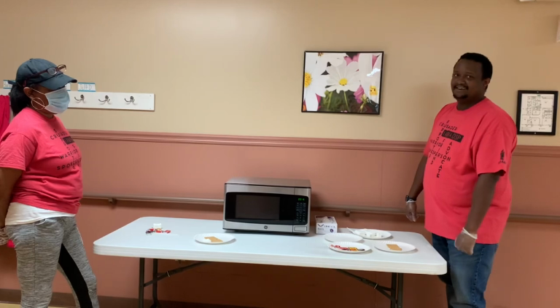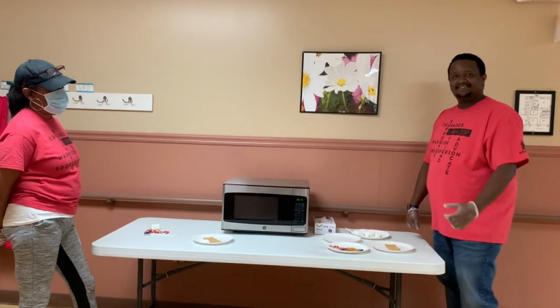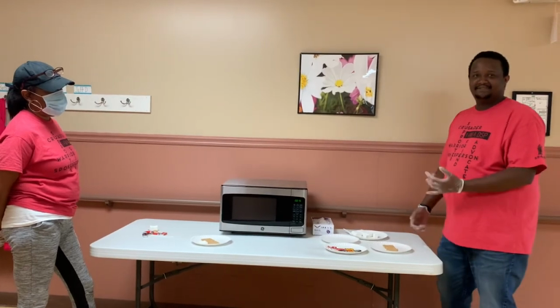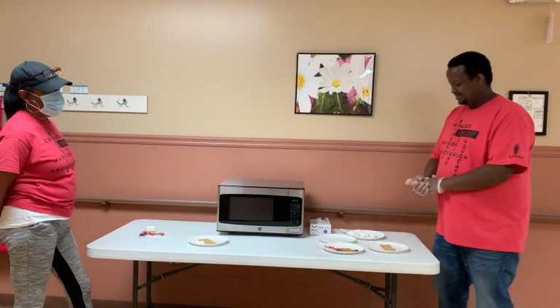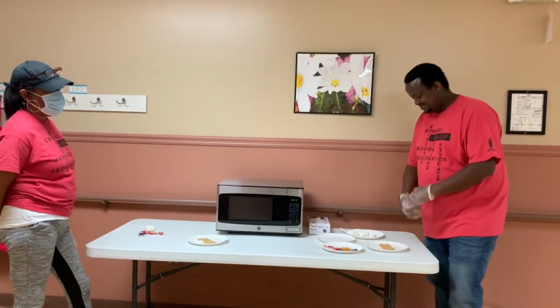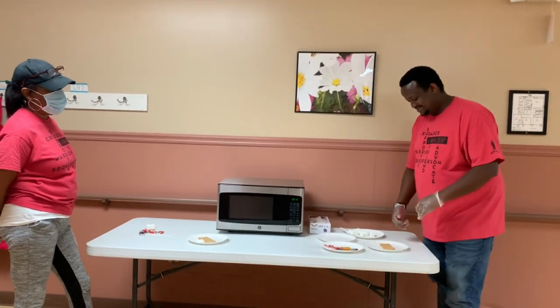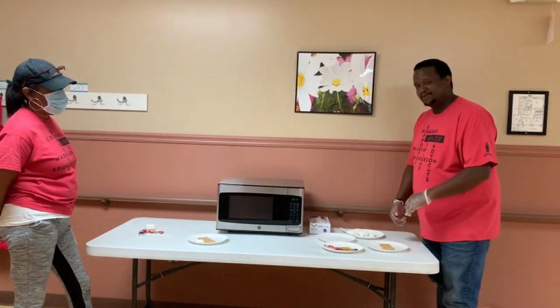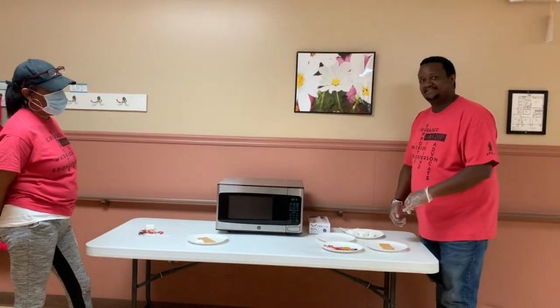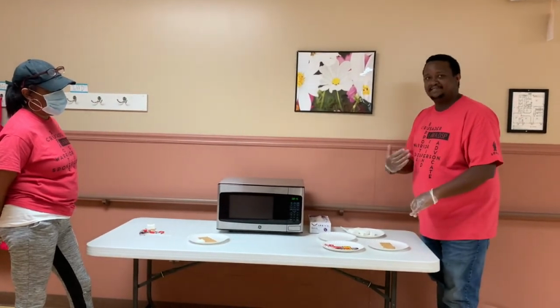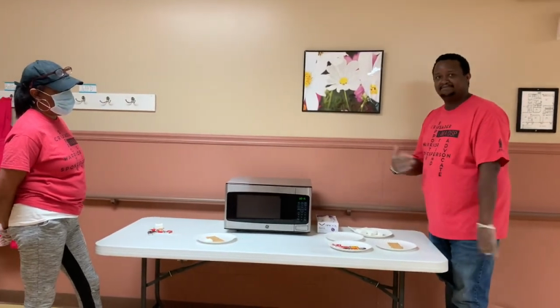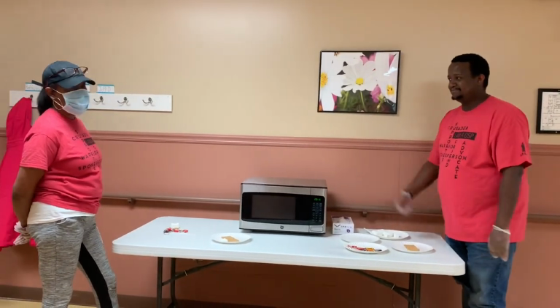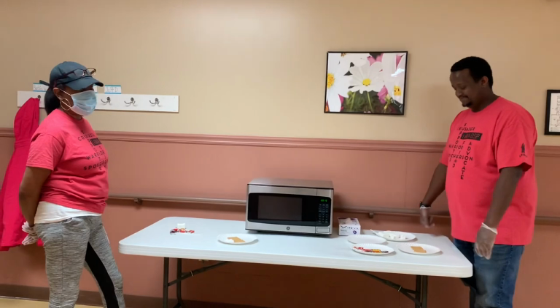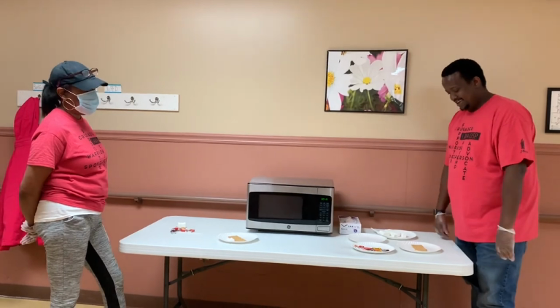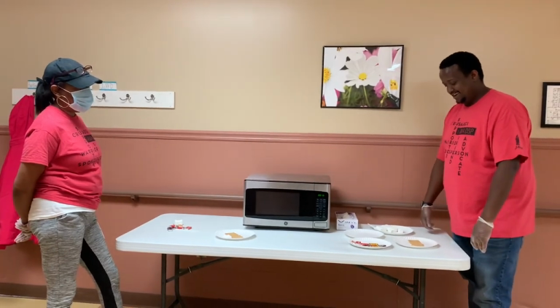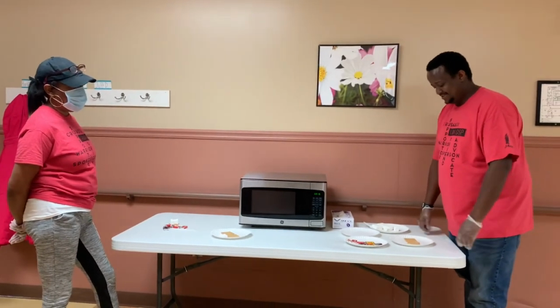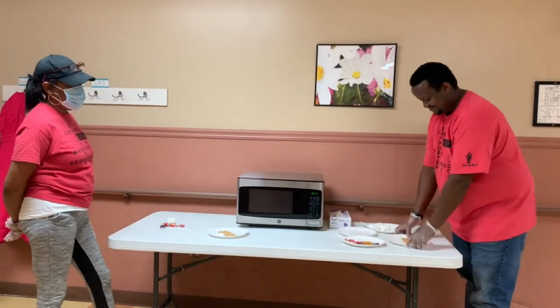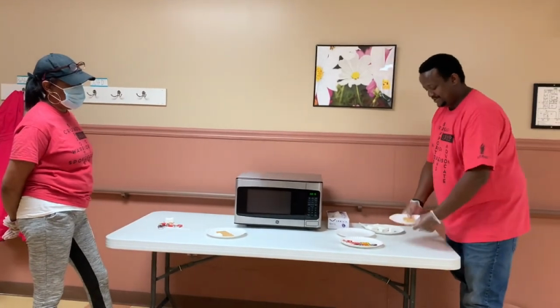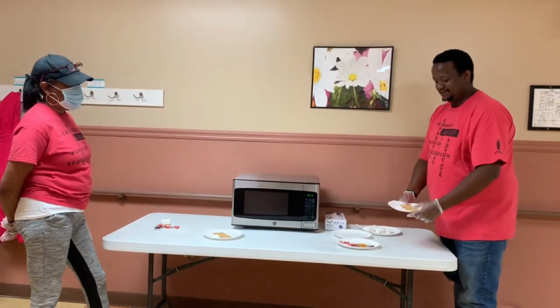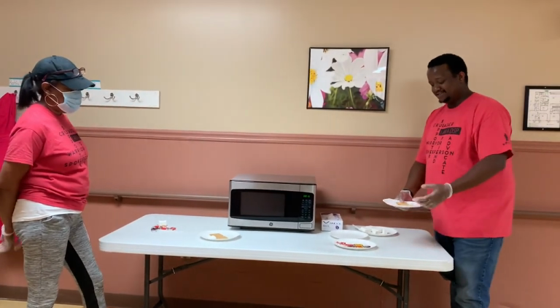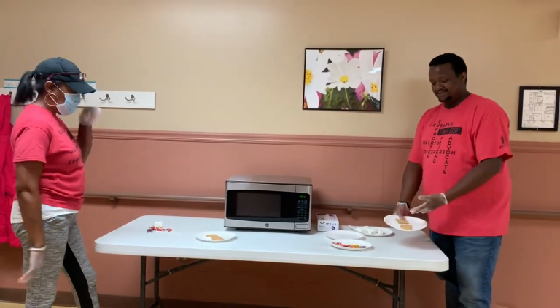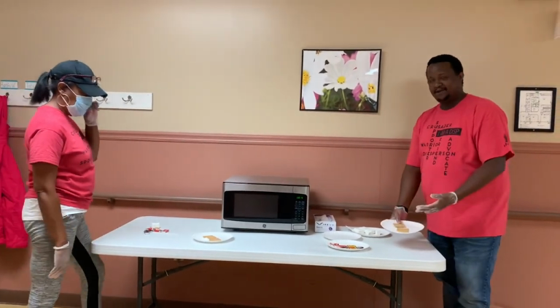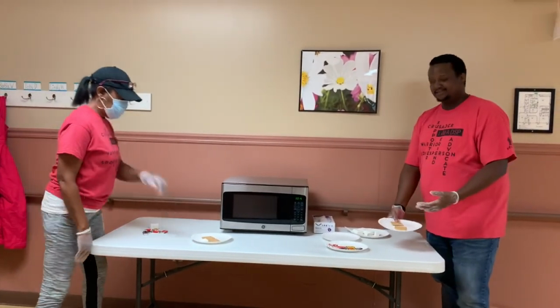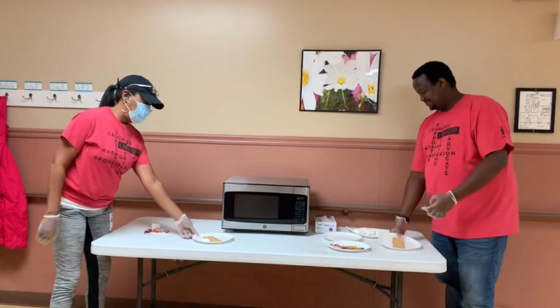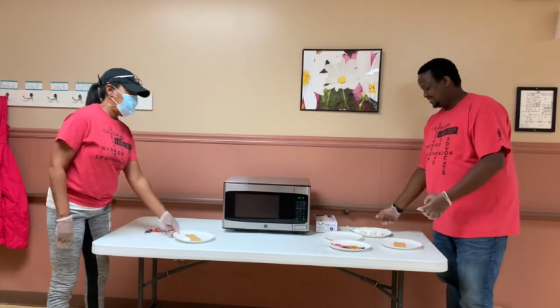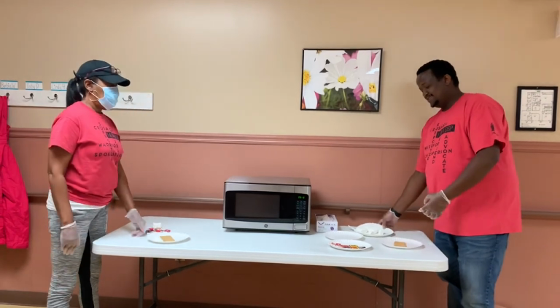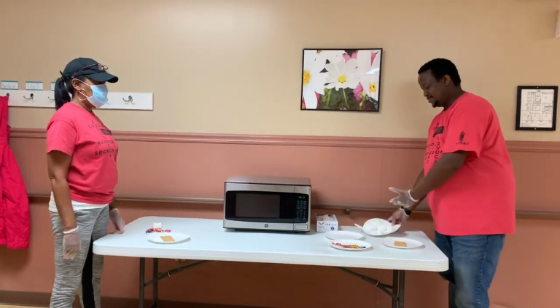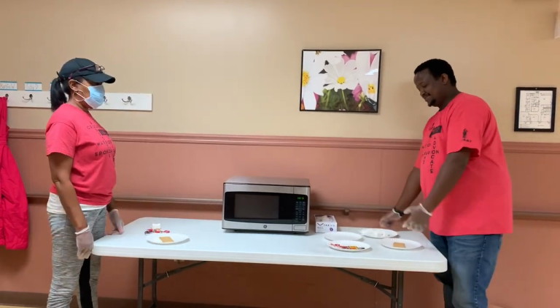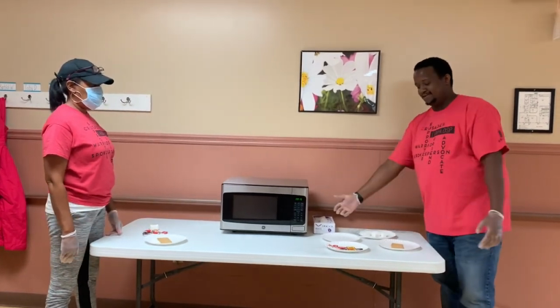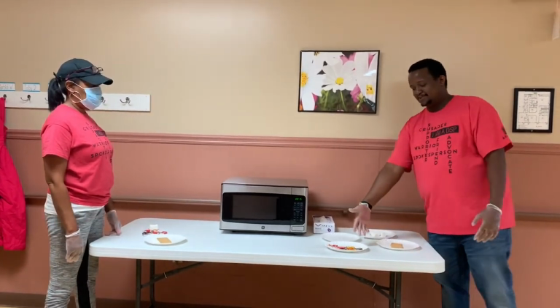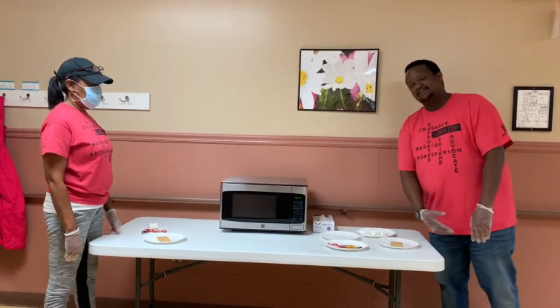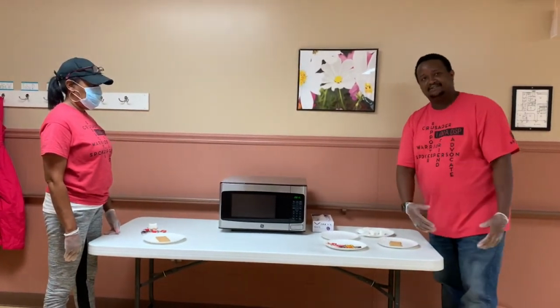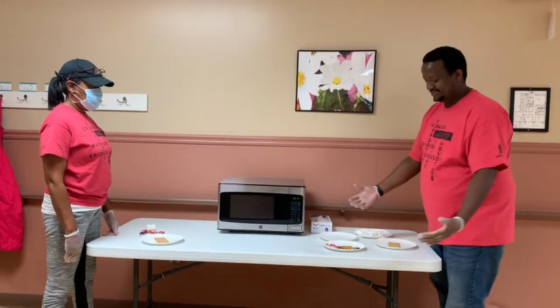All right, so today we are going to make s'mores. My name is Sammy, and we're going to add a few ingredients: graham crackers, some marshmallows, and we have an assortment of chocolate, whatever kind you like.